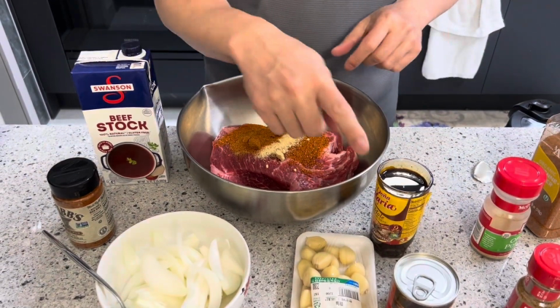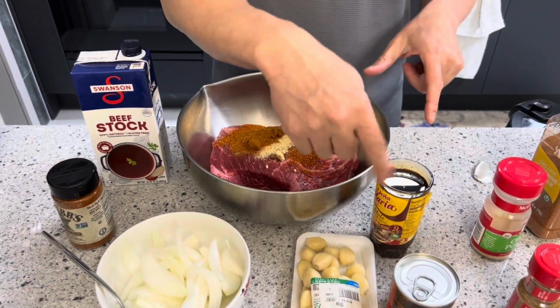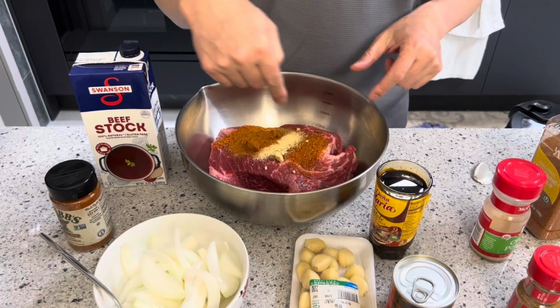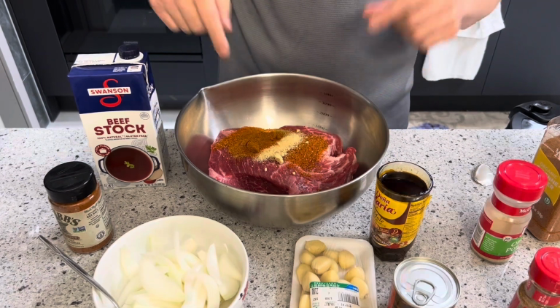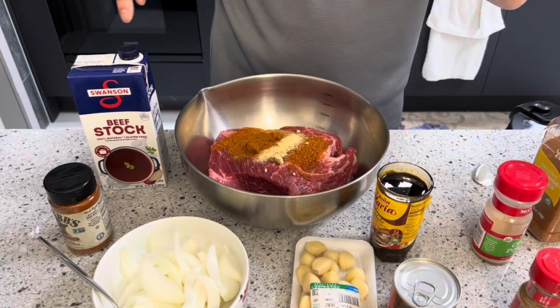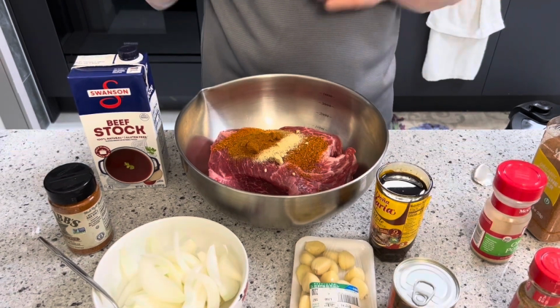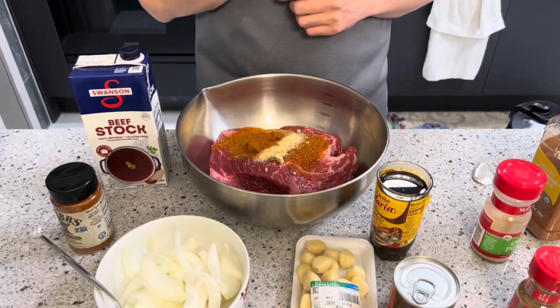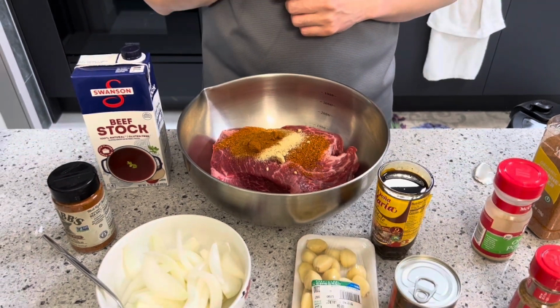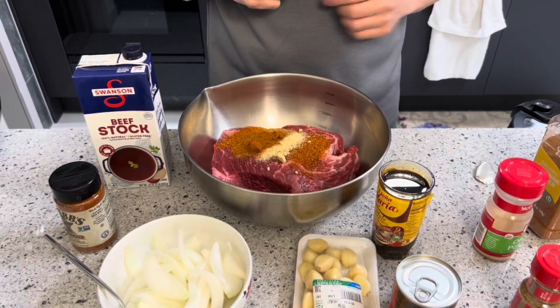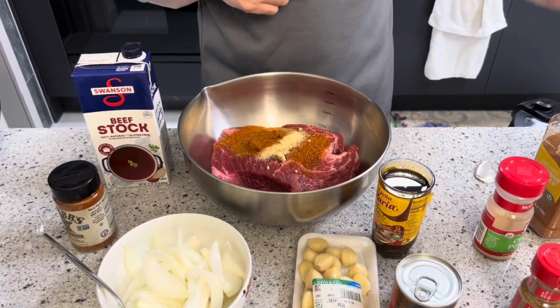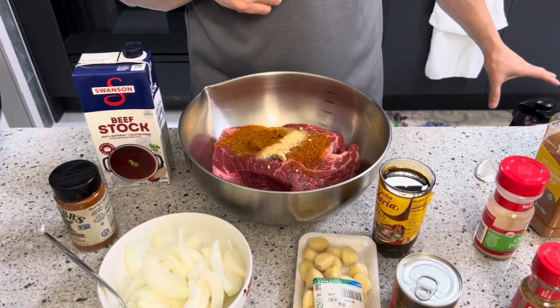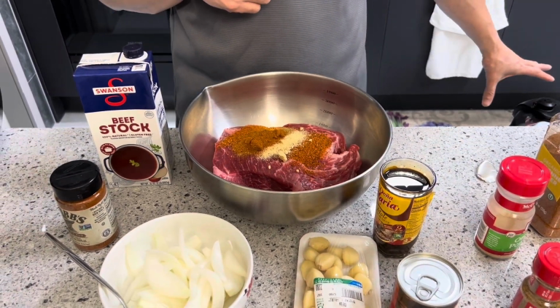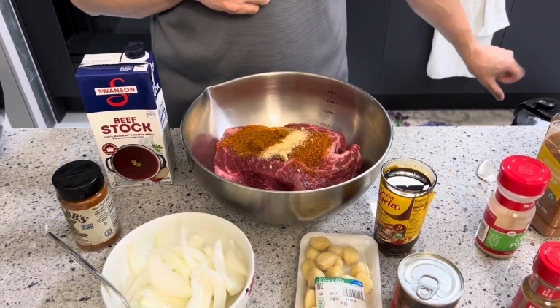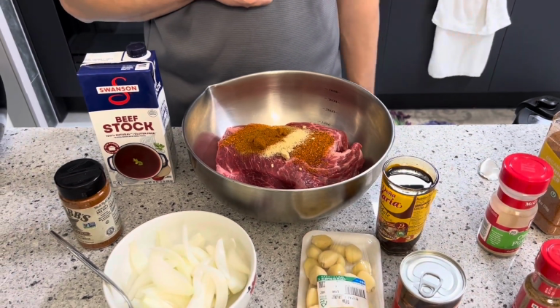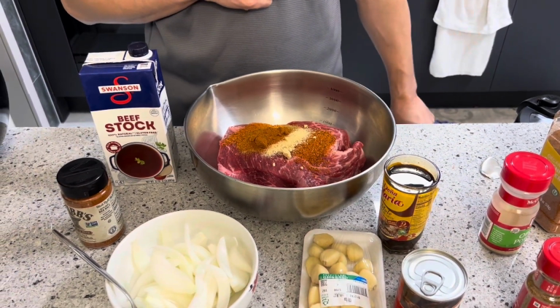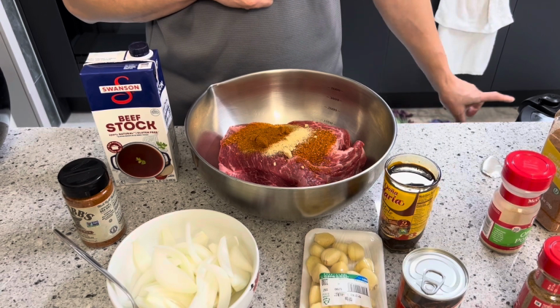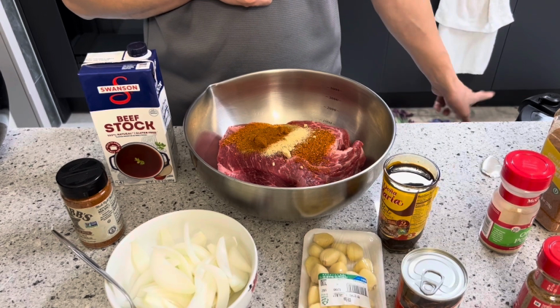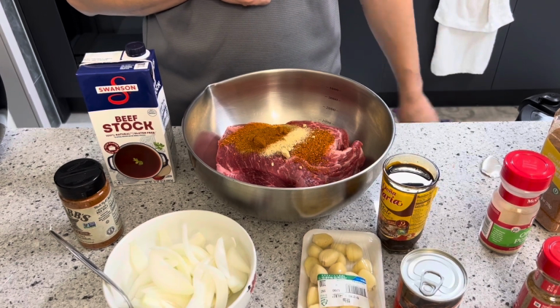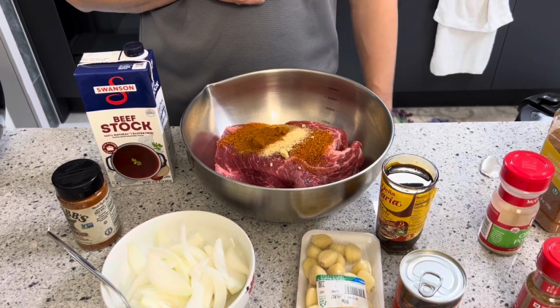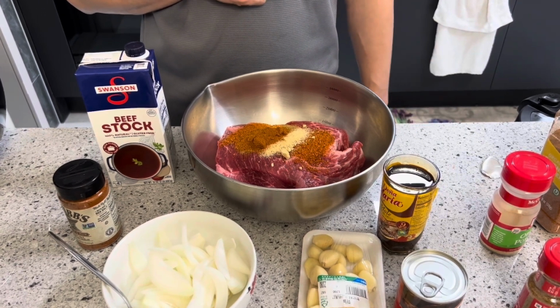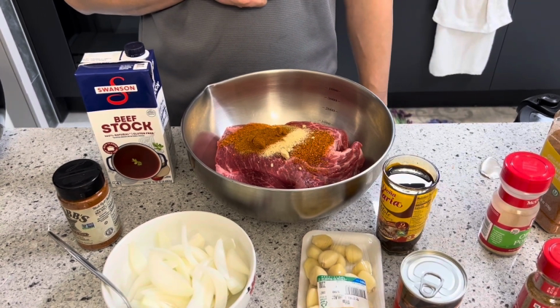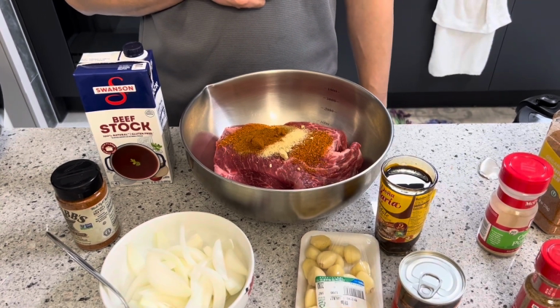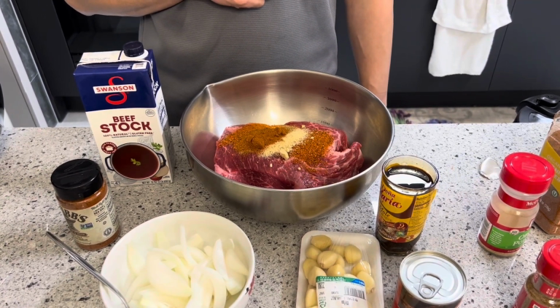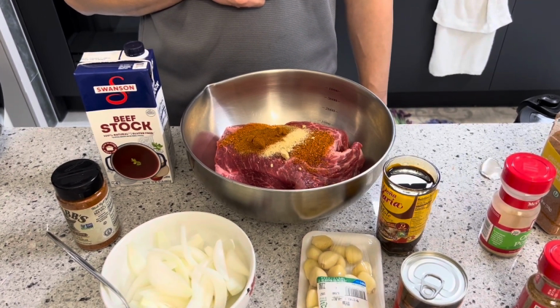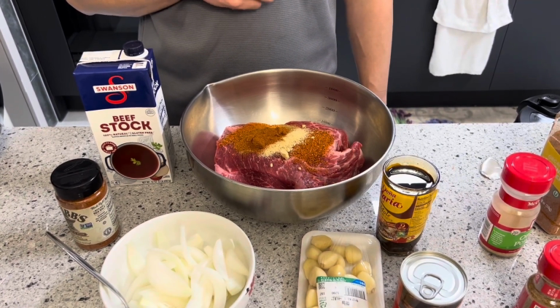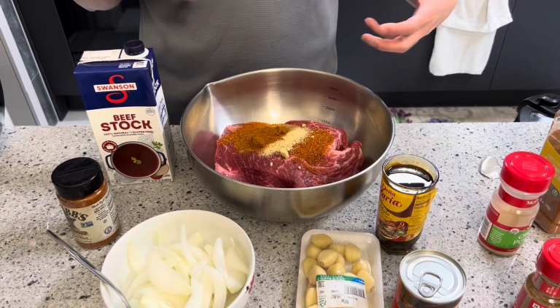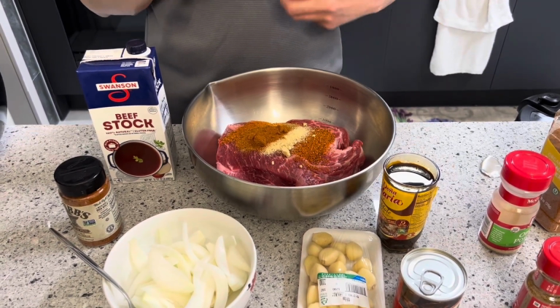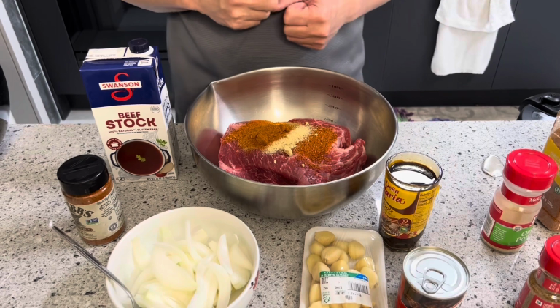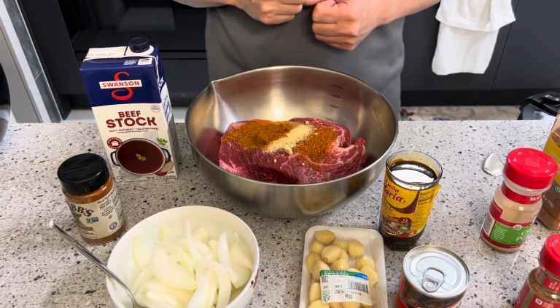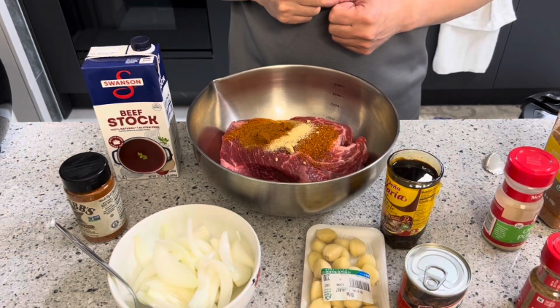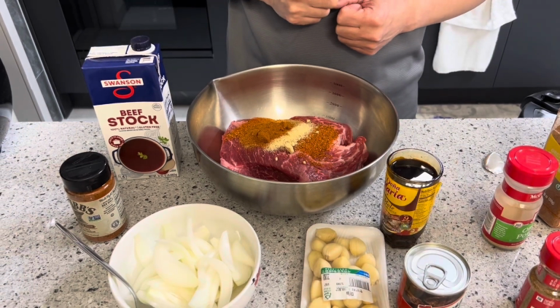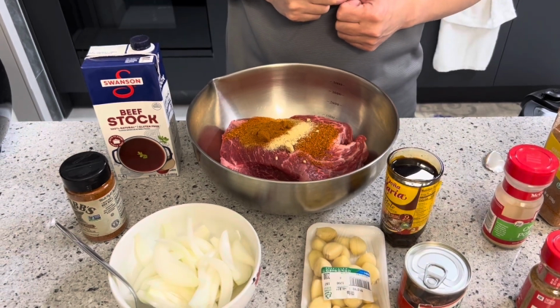I'm going to go ahead and massage everything together, put the two last ingredients in, and then throw it in the crock pot. I'm going to cook it for approximately 45 minutes and then I'll show you the next step when we combine everything together to make our taco. Stay tuned.